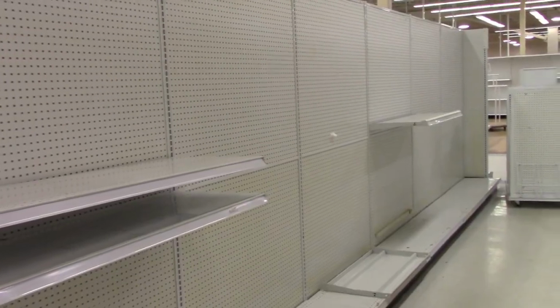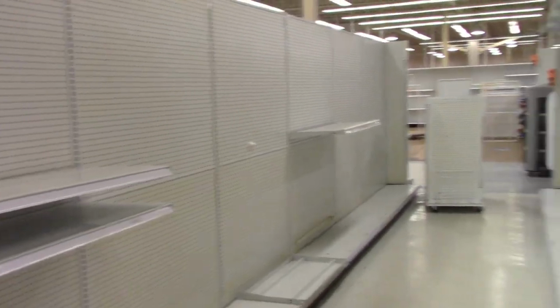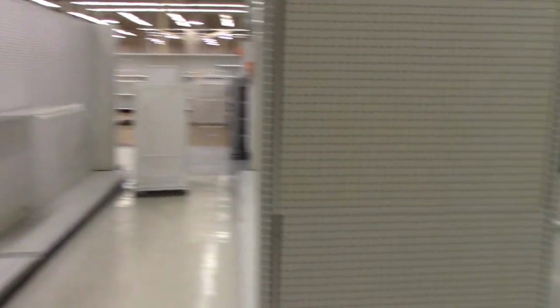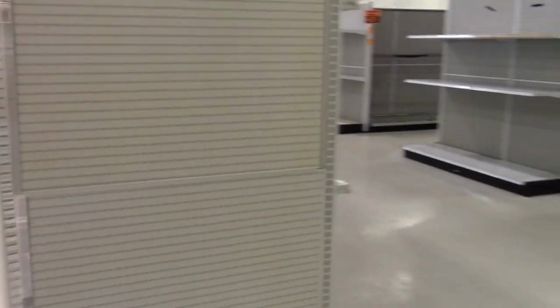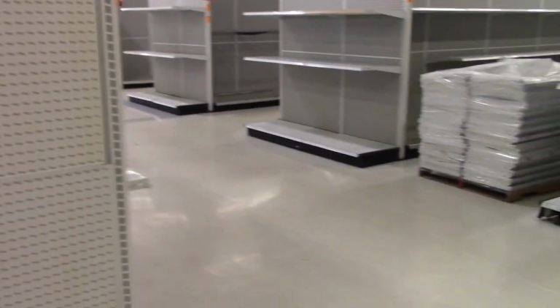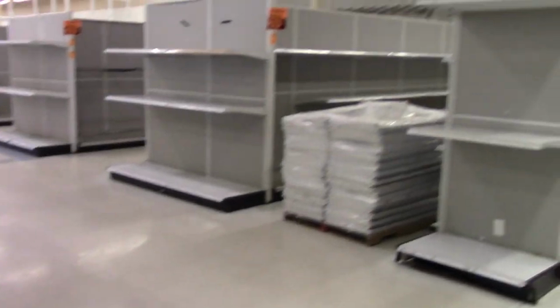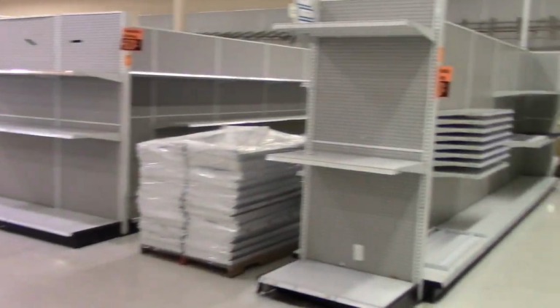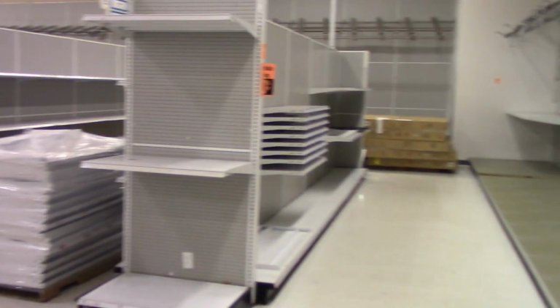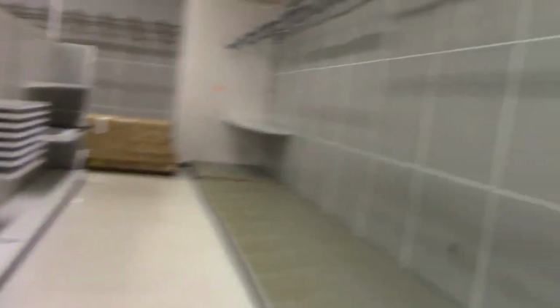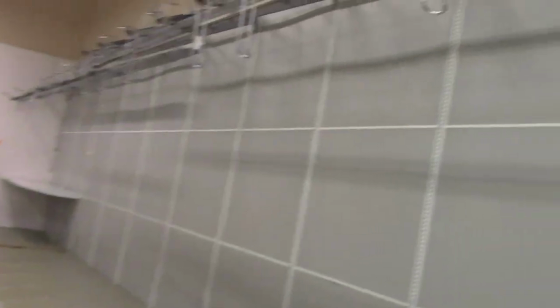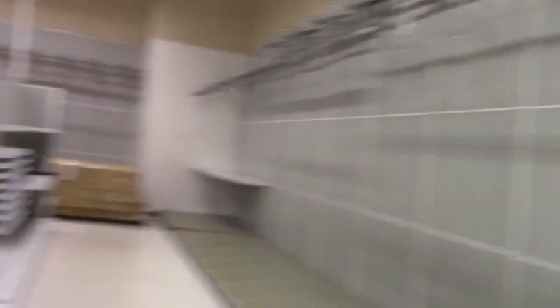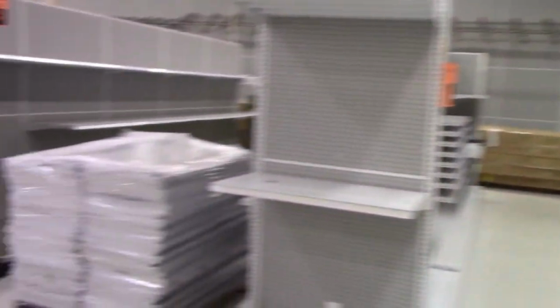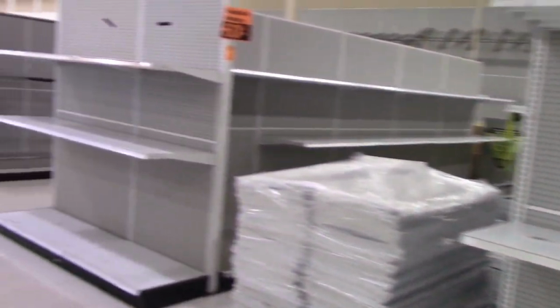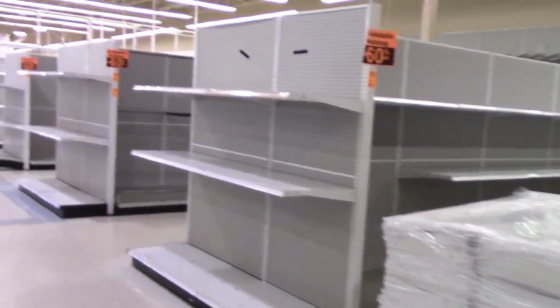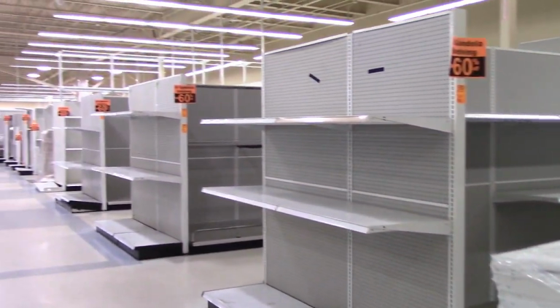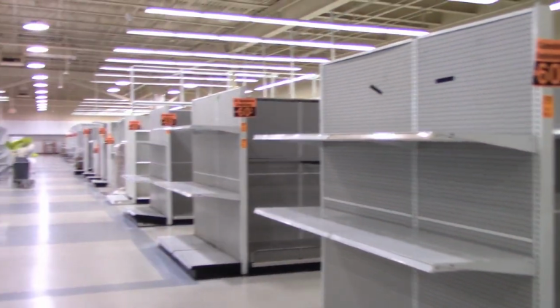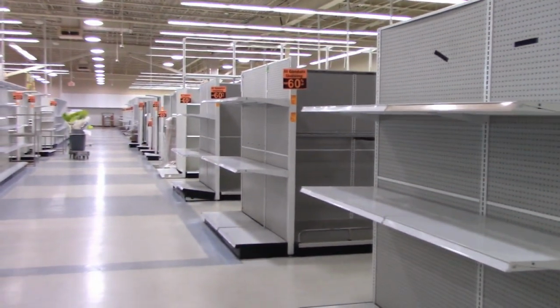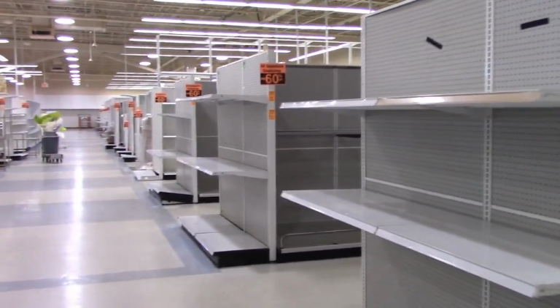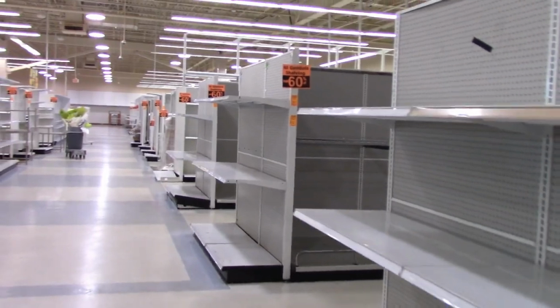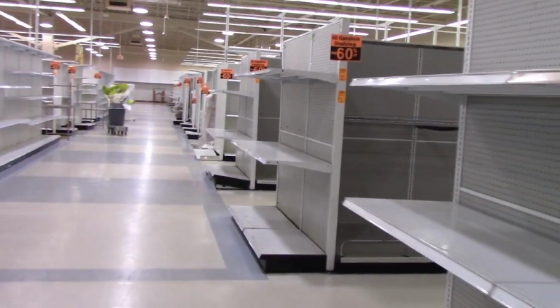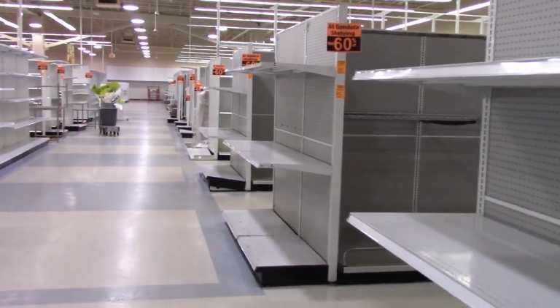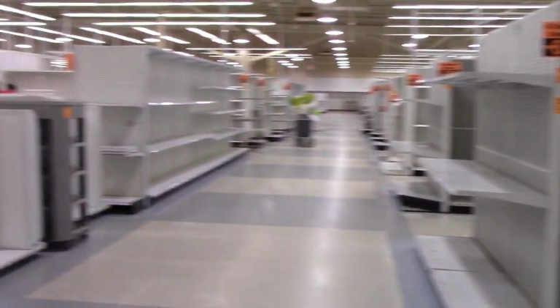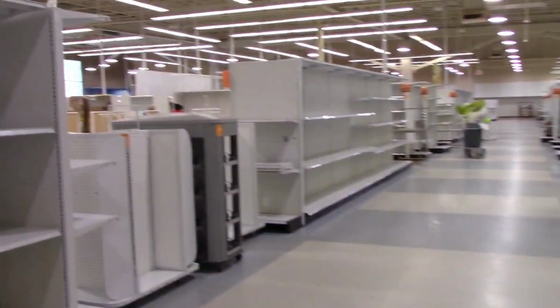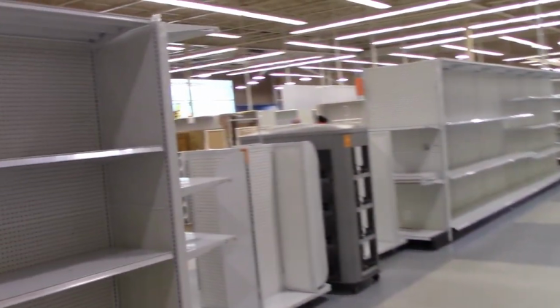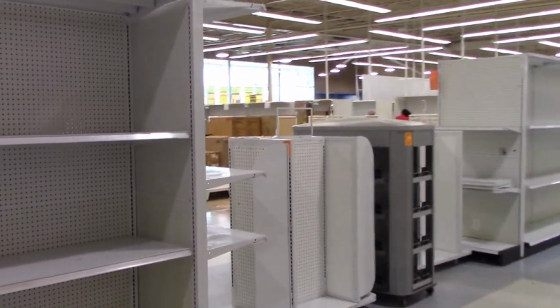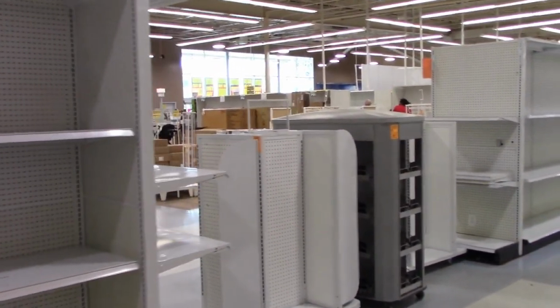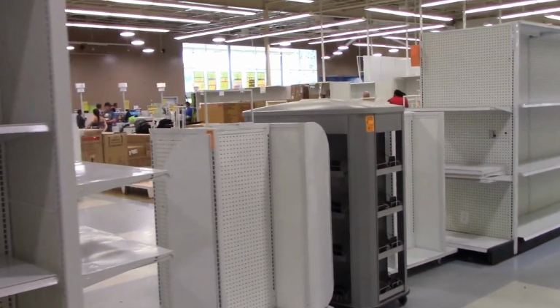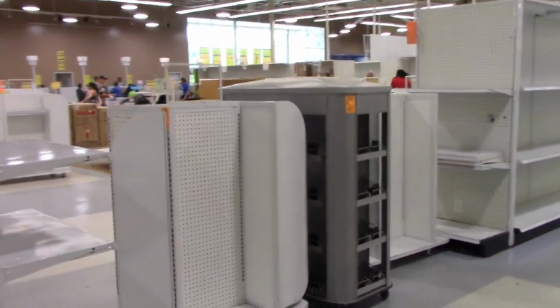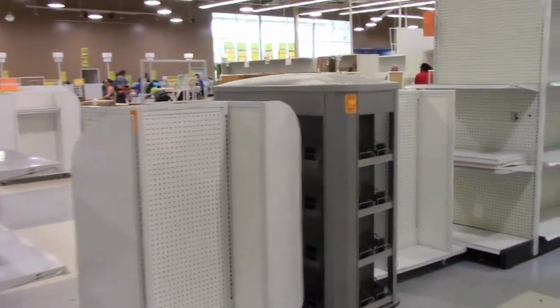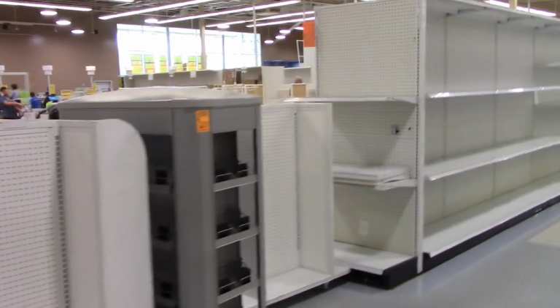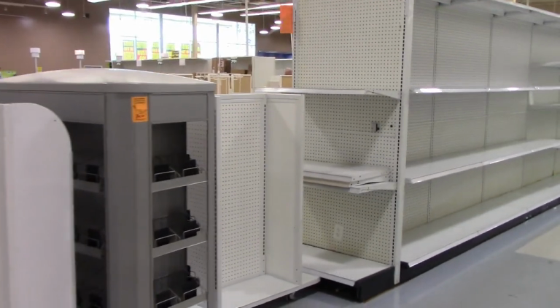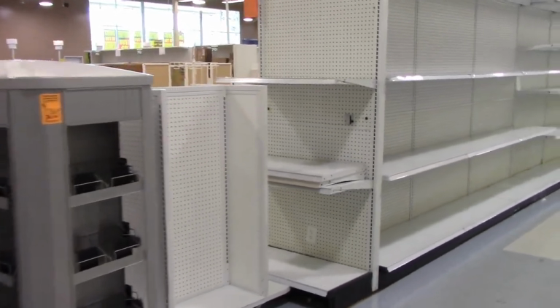Check it out guys, absolutely nothing left at this Toys R Us. Everything has been wiped clean — rows and rows of empty shelves. This is the last four days left. I just wanted to showcase a little bit of what was left of my Toys R Us before they closed down.